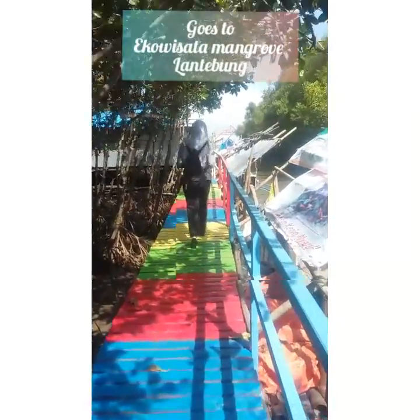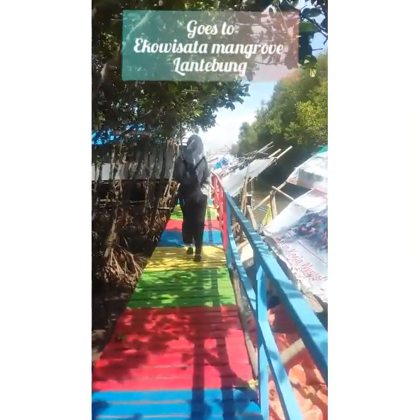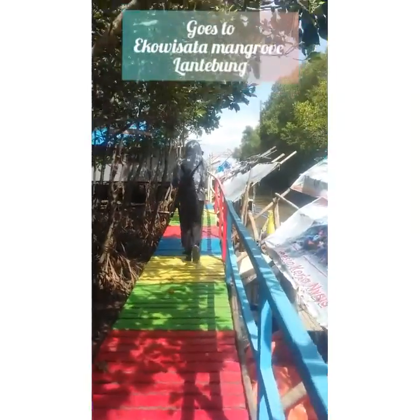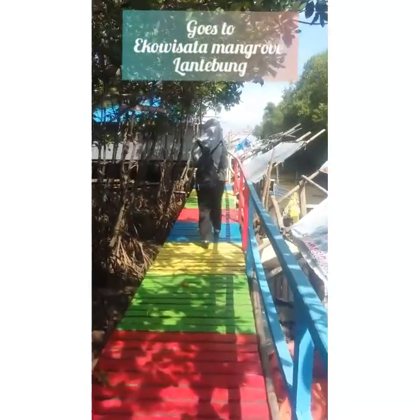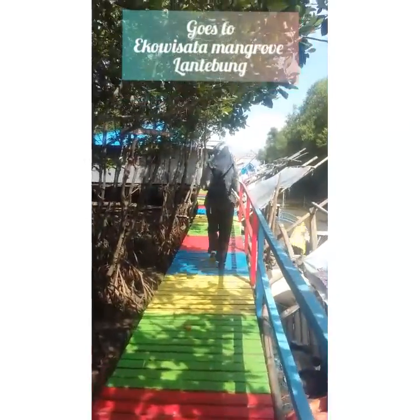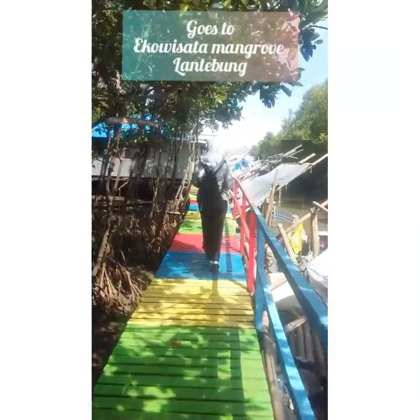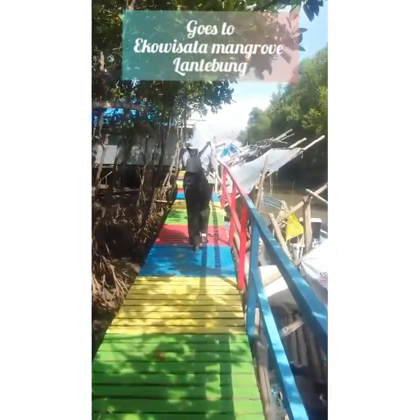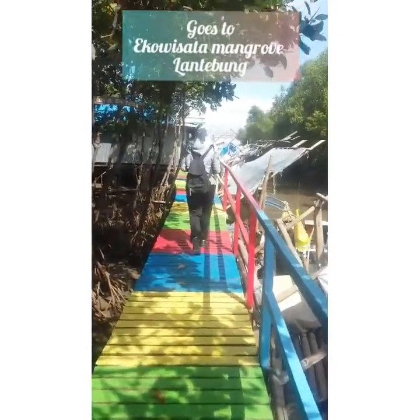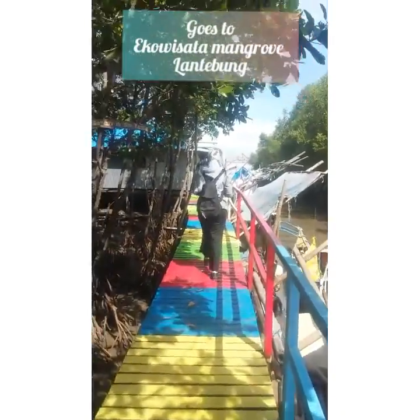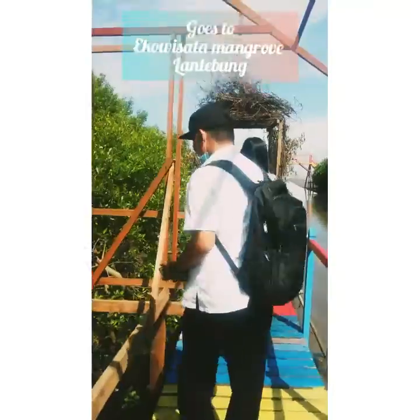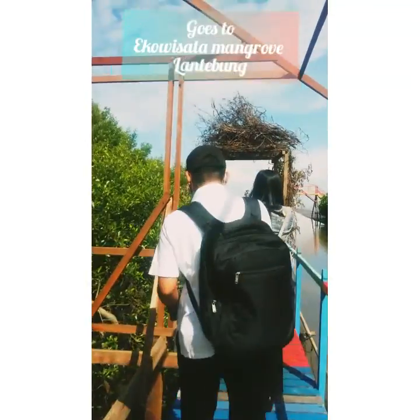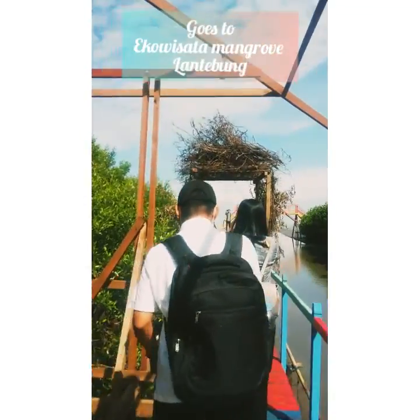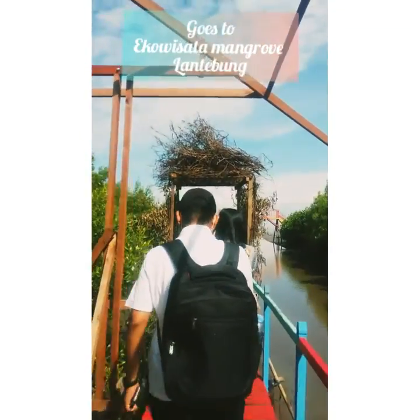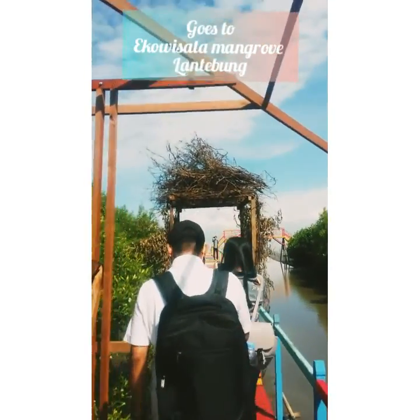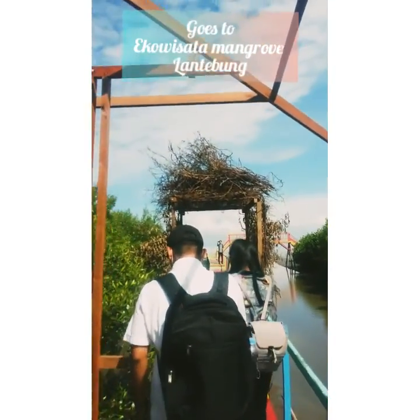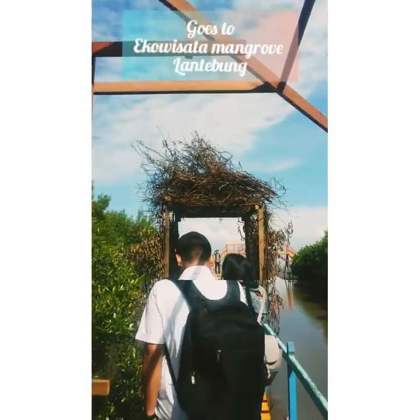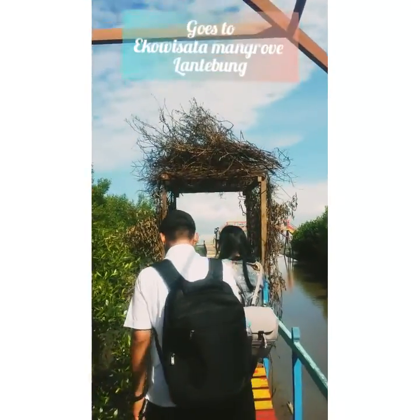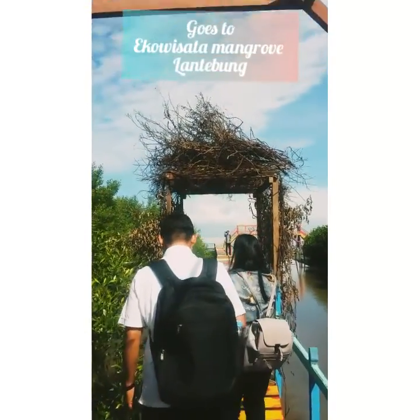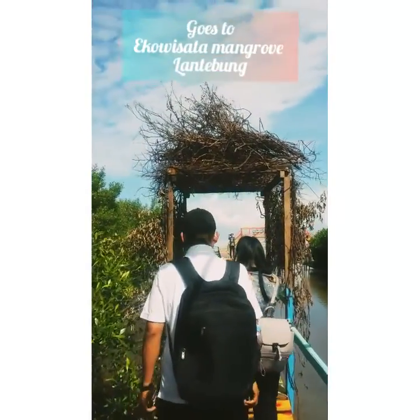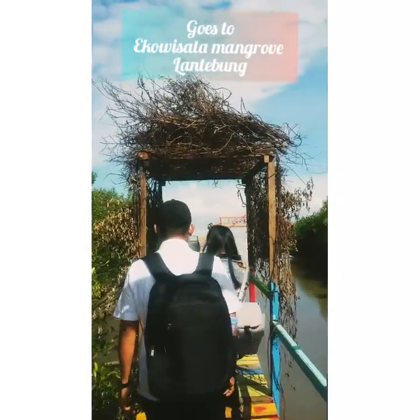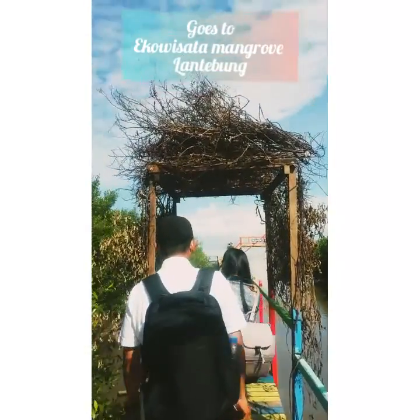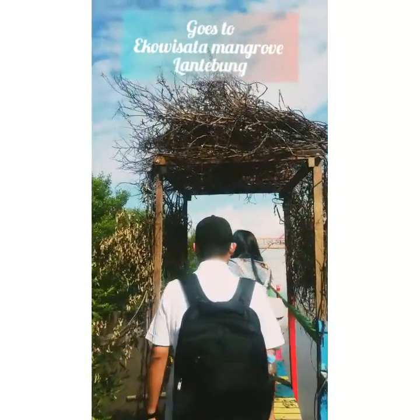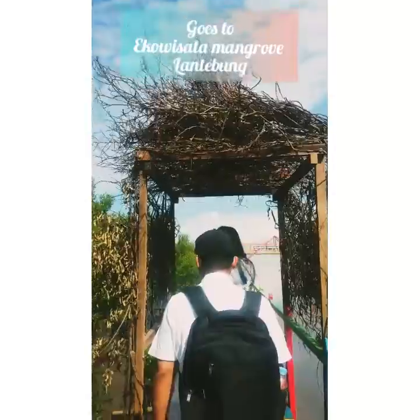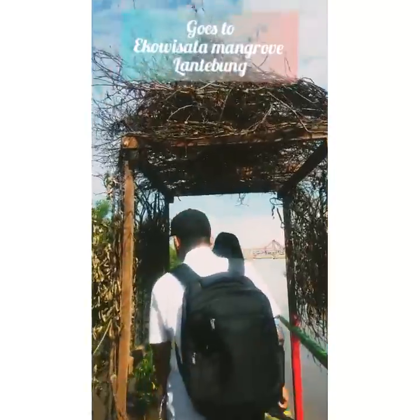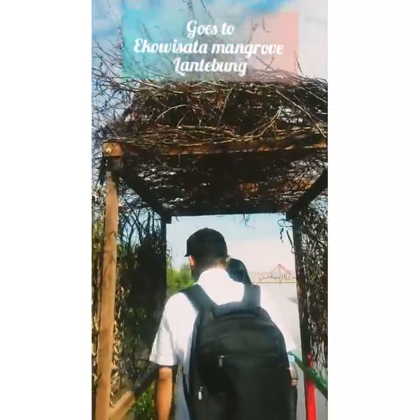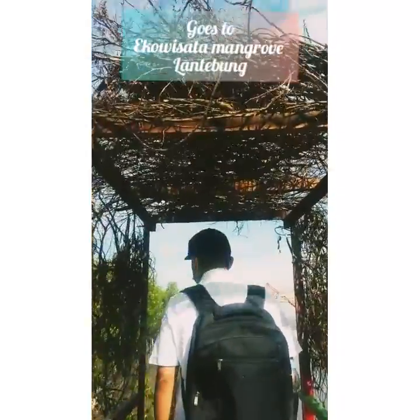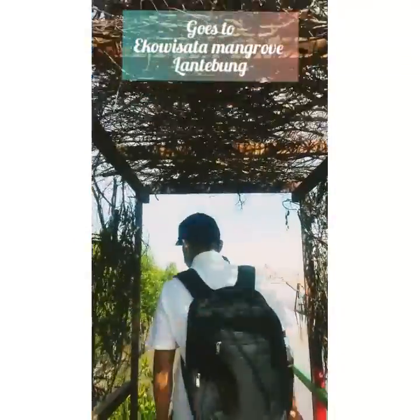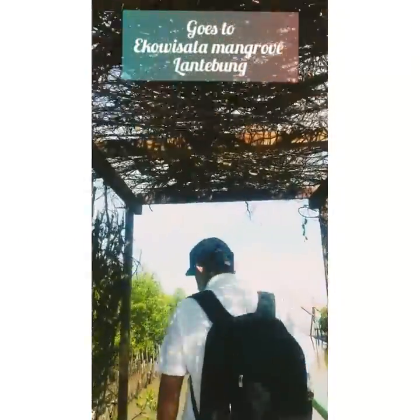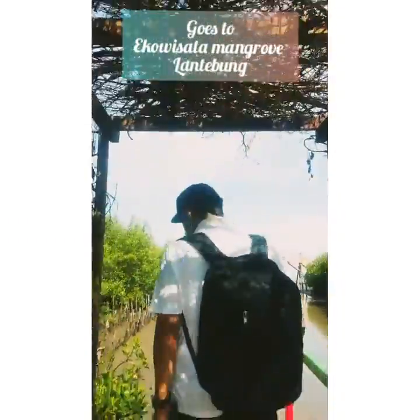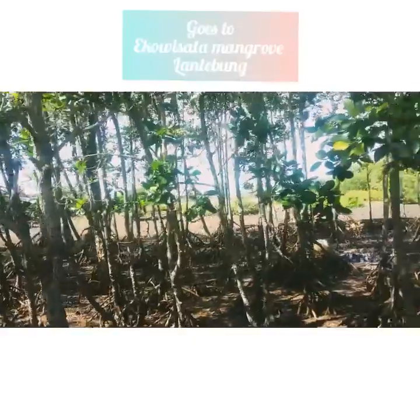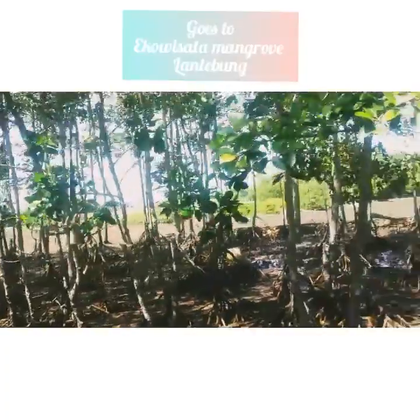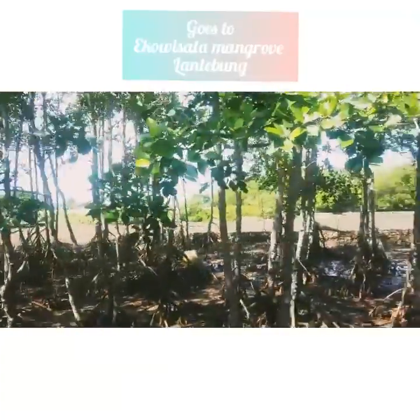Ecowisata Mangrove Lantemun ini juga memberikan dampak positif bagi perekonomian masyarakat sekitar, terutama bagi nelayan yang mendominasi mata pencaharian di sekitar kawasan ecowisata Mangrove Lantemun ini.